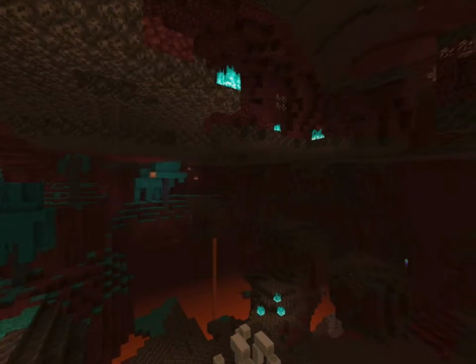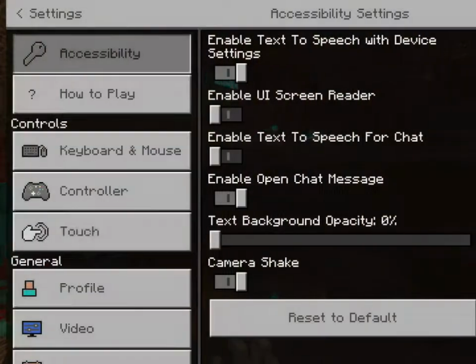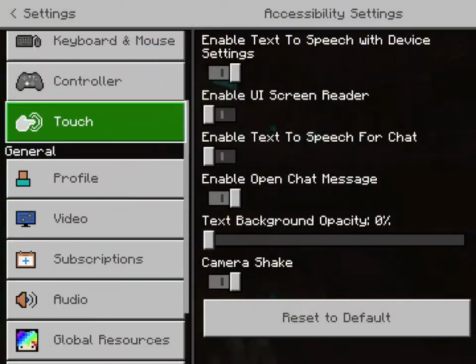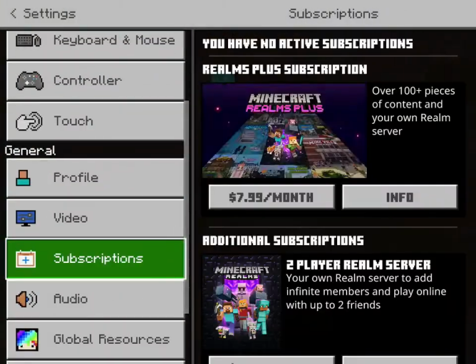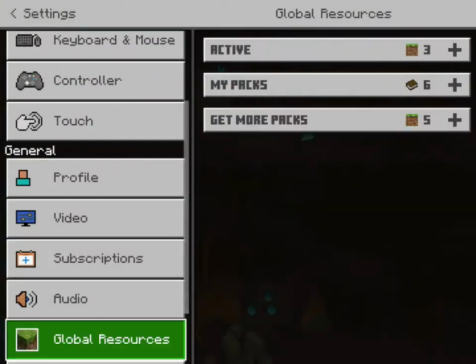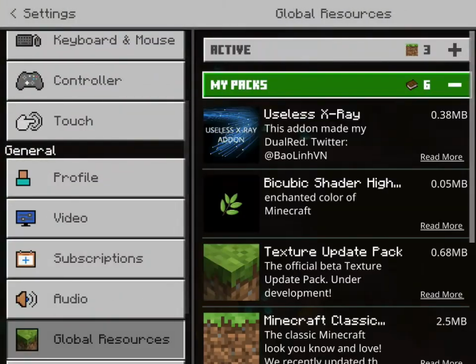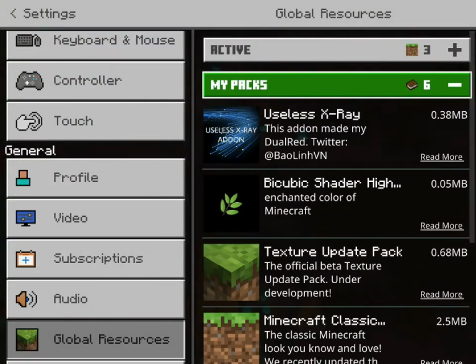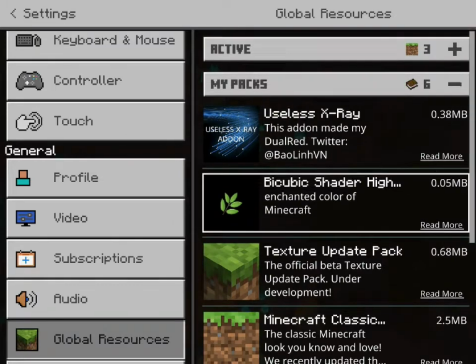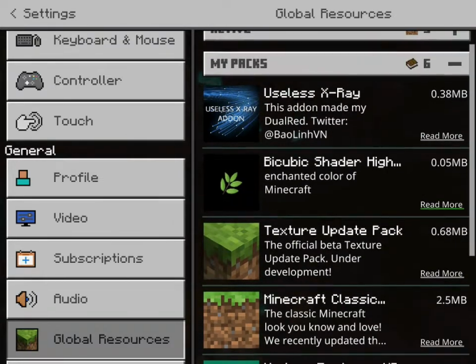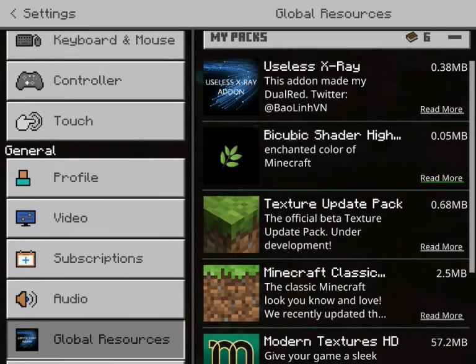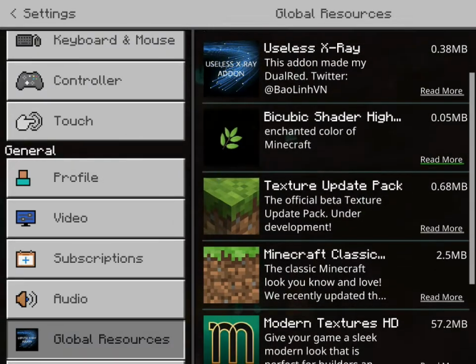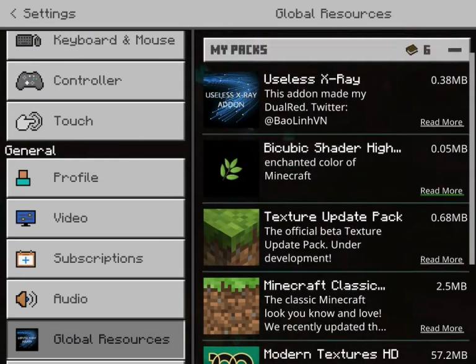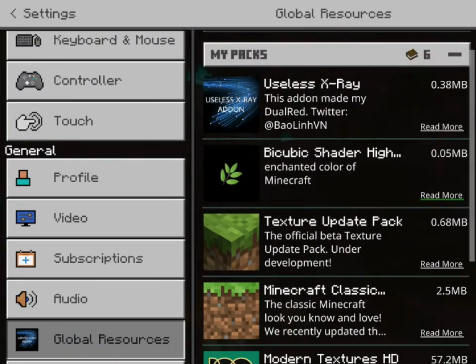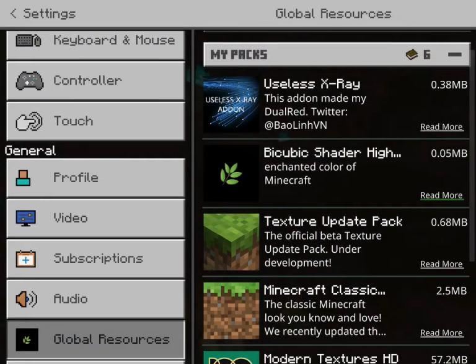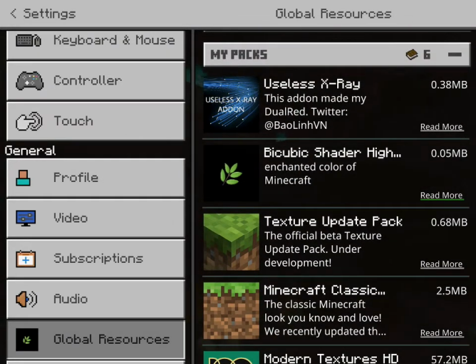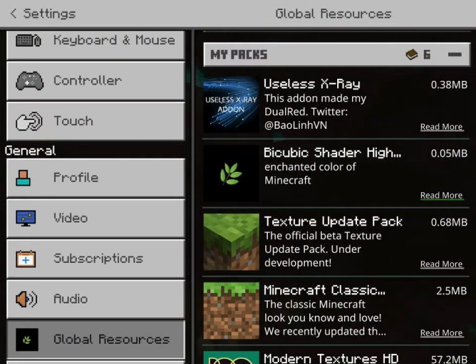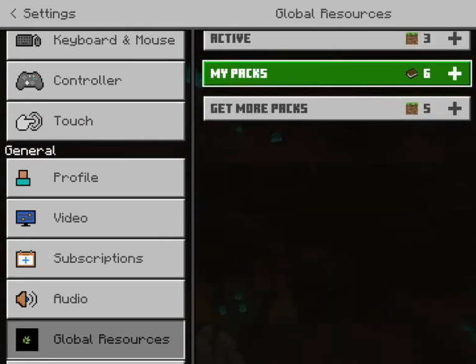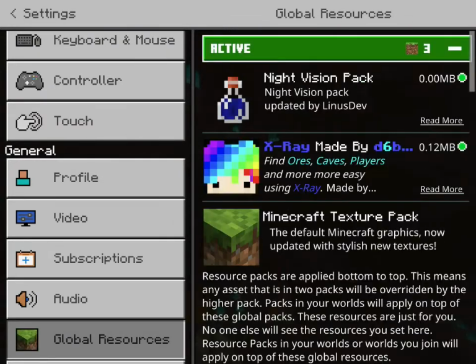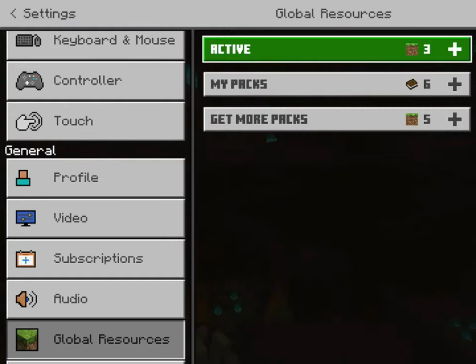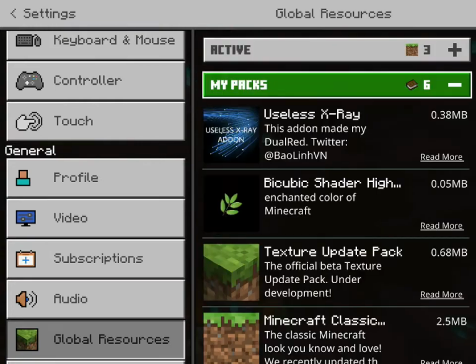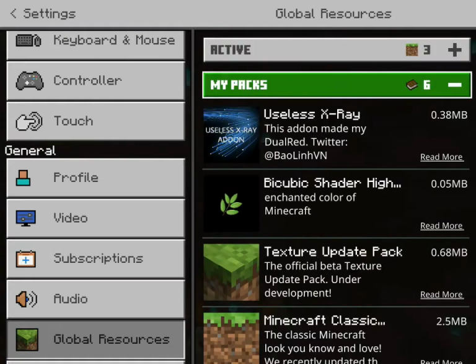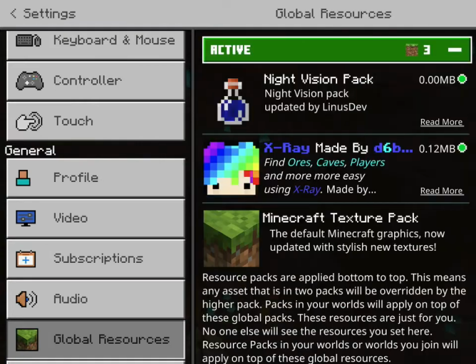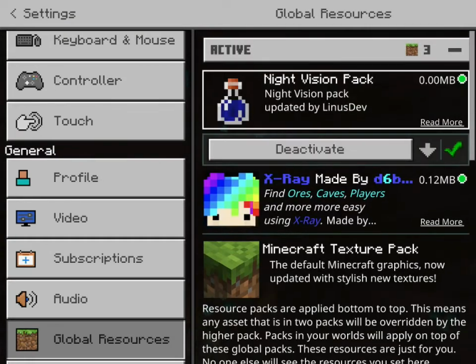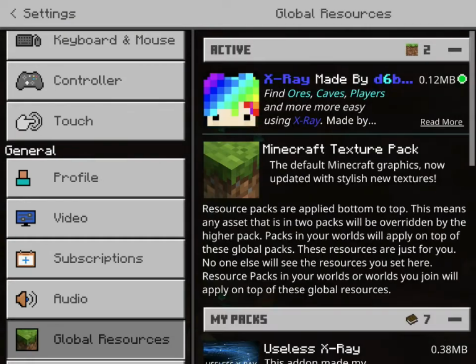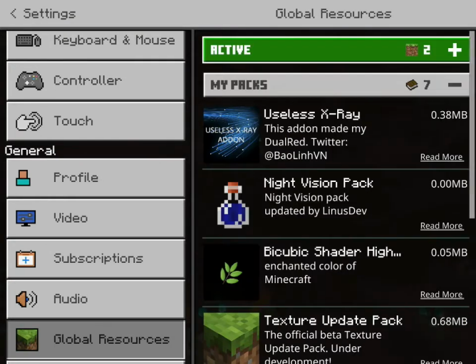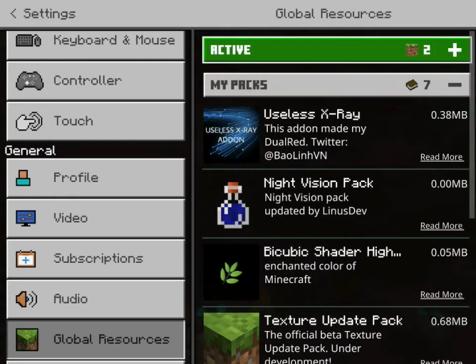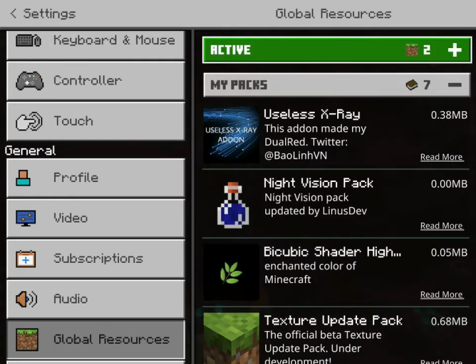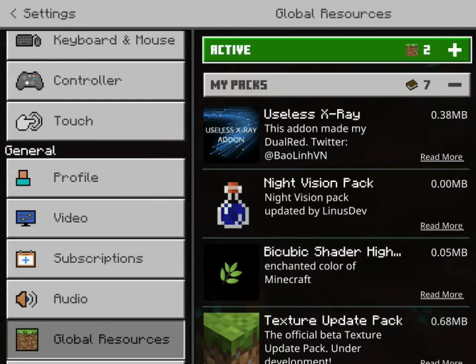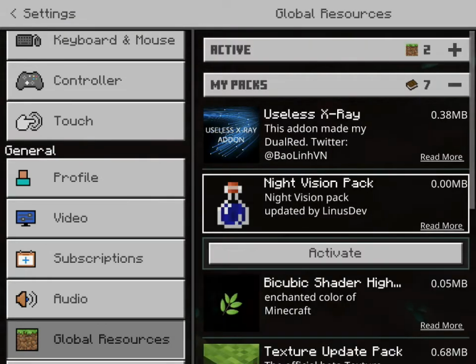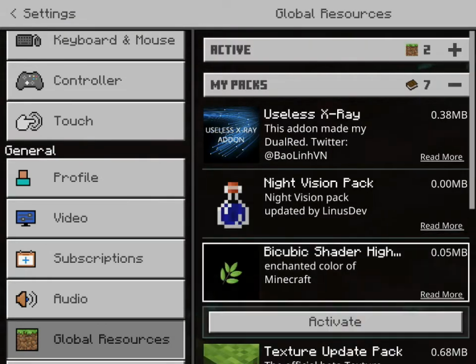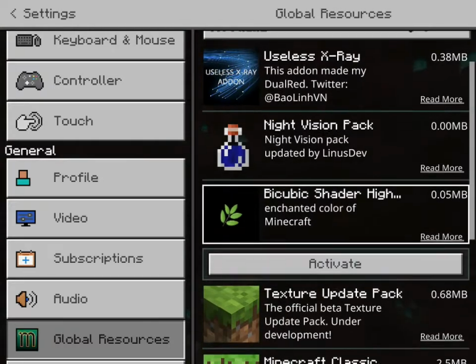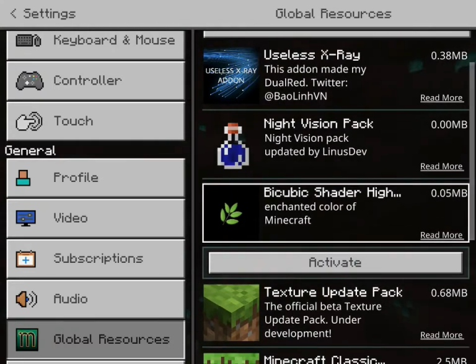So as you can see, these are my texture packs. No one sees that x-ray pack there at all — that's not there. You can get tons of cool mods and stuff. And this is the BioCubic shader.